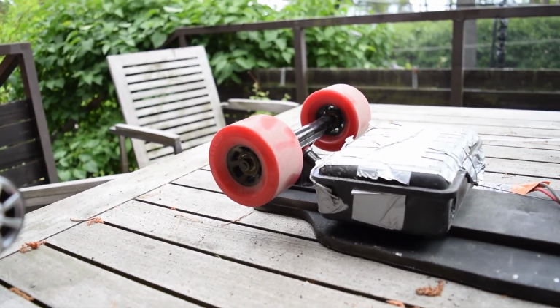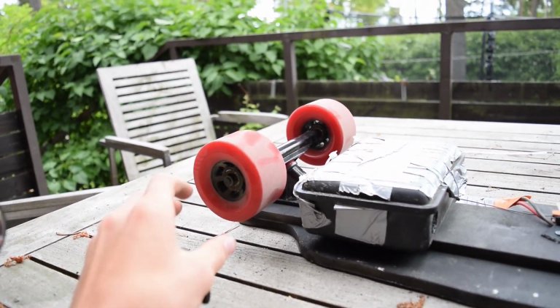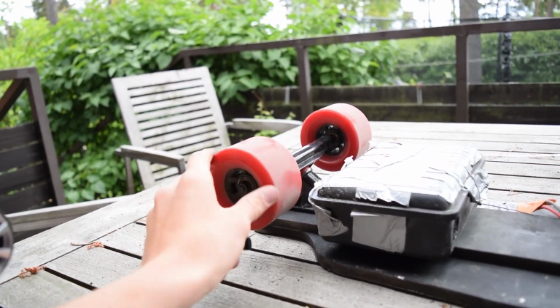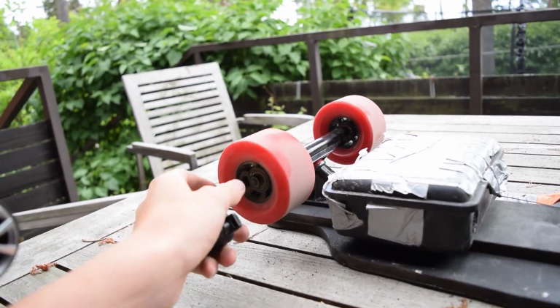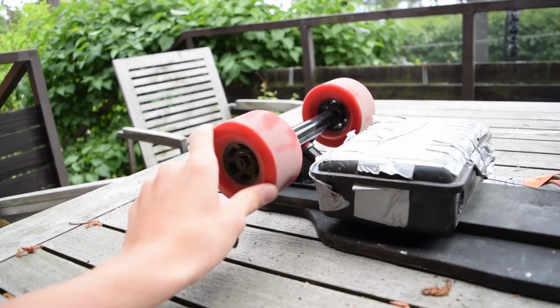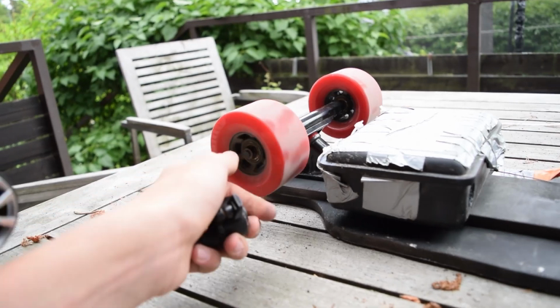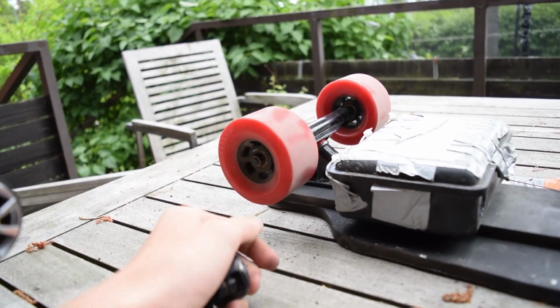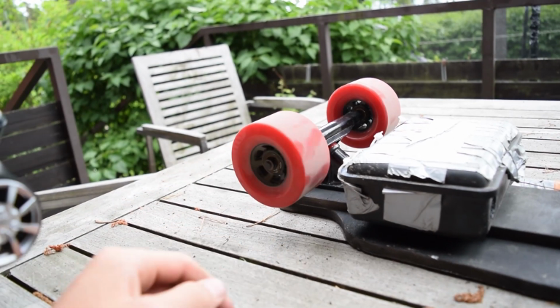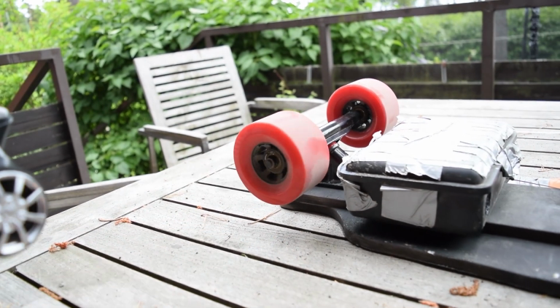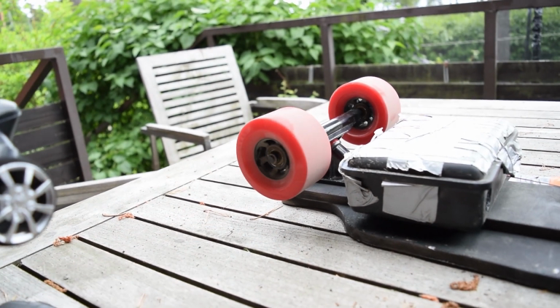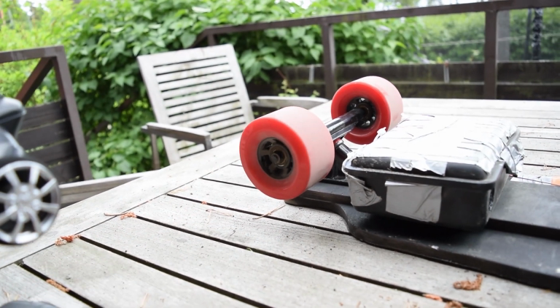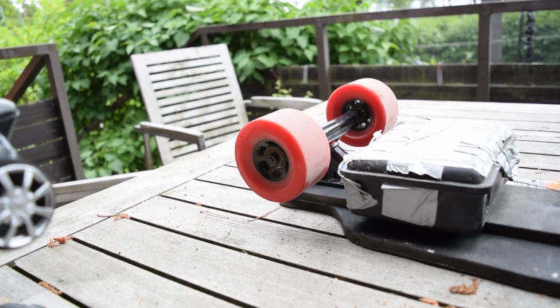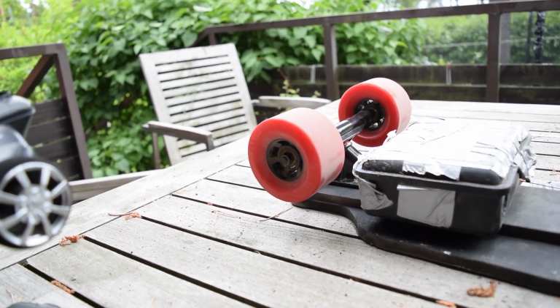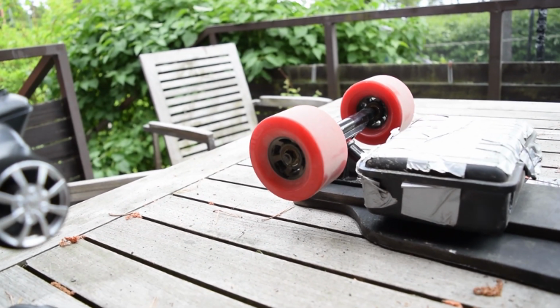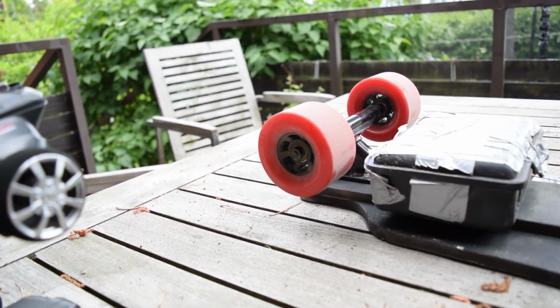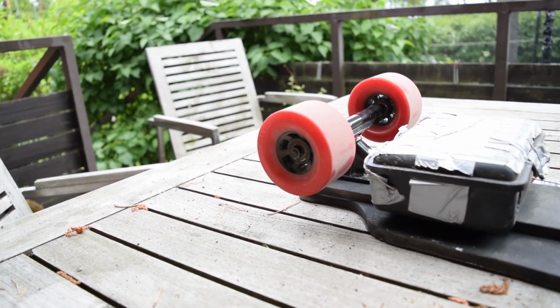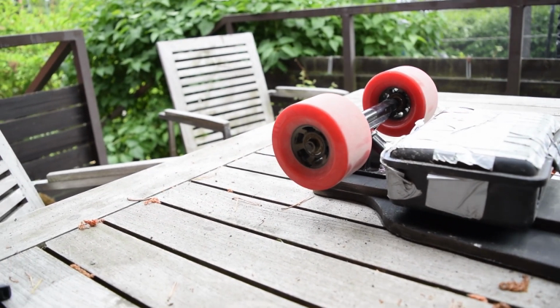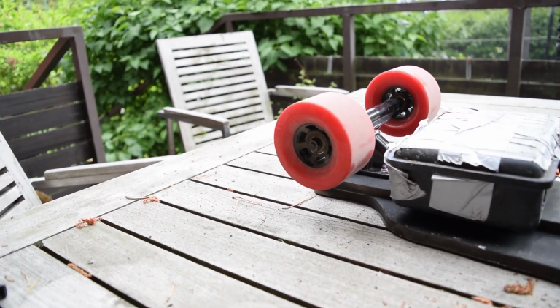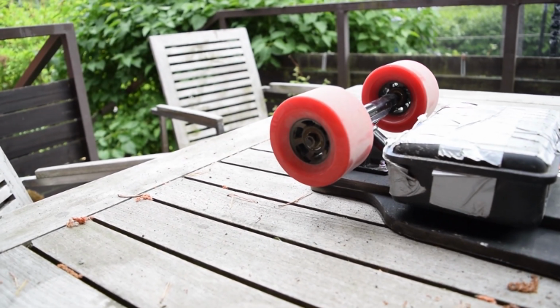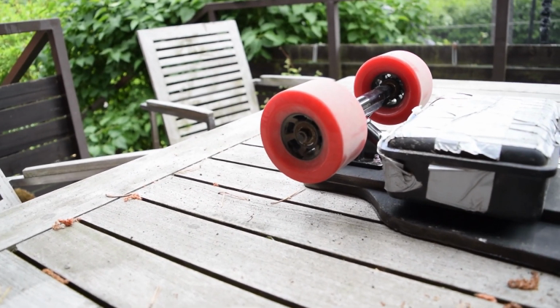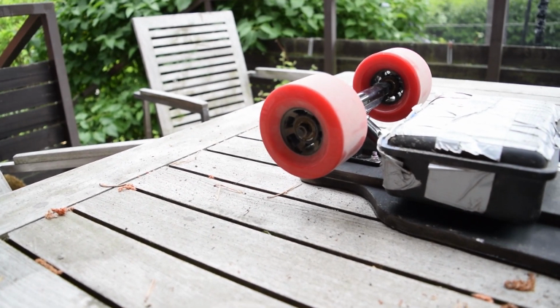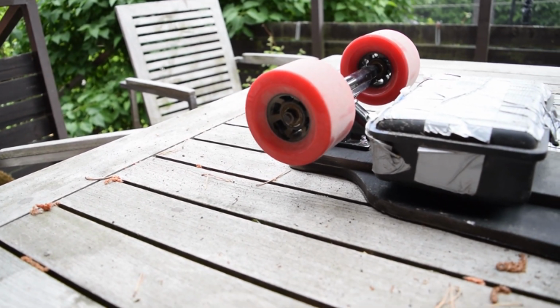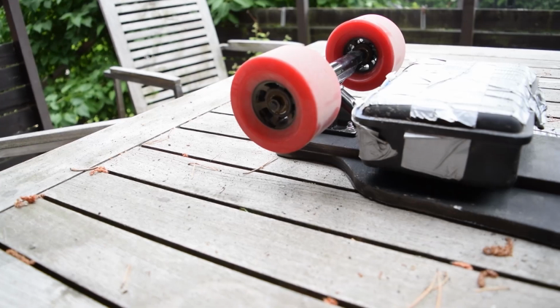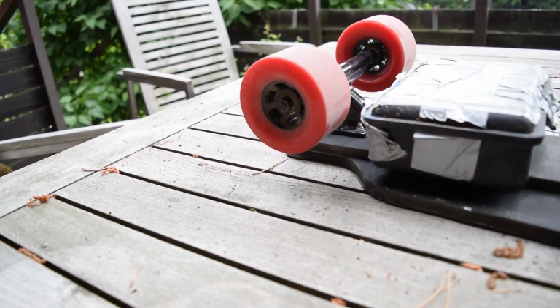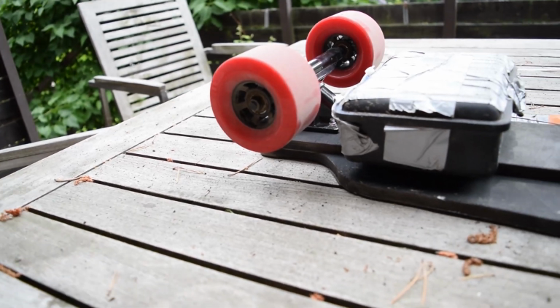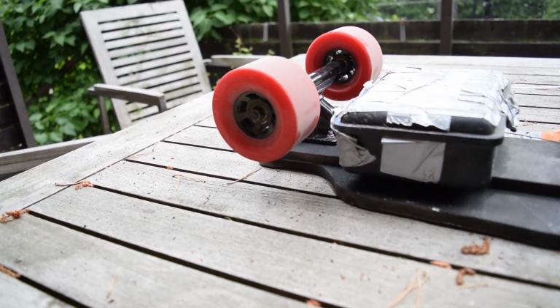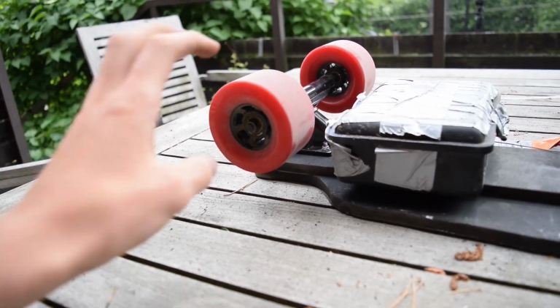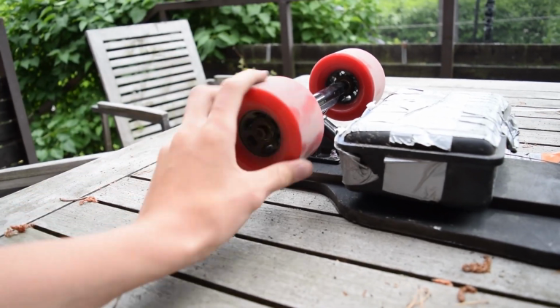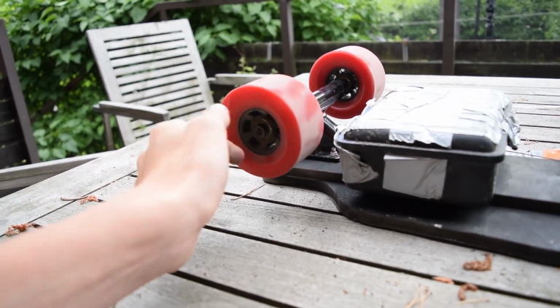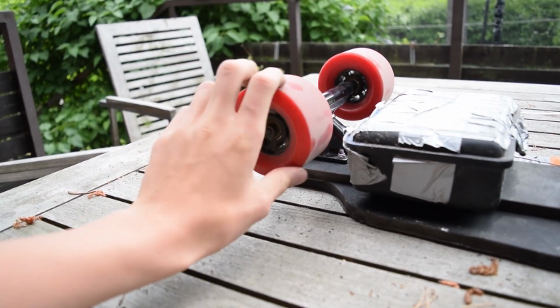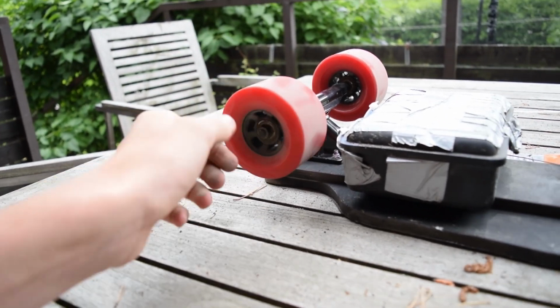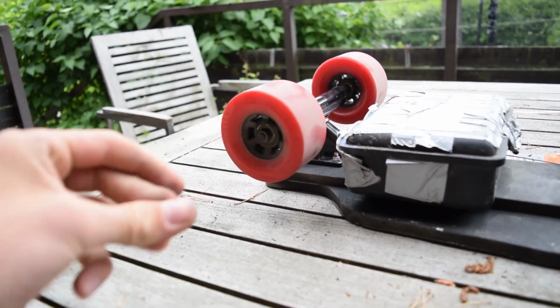These wheels are 87mm epic flywheel replicas. They've worked well.